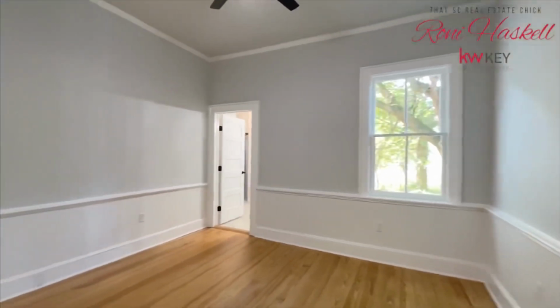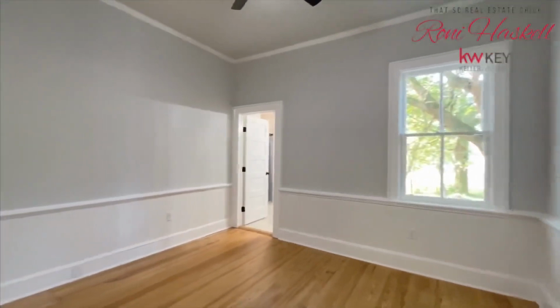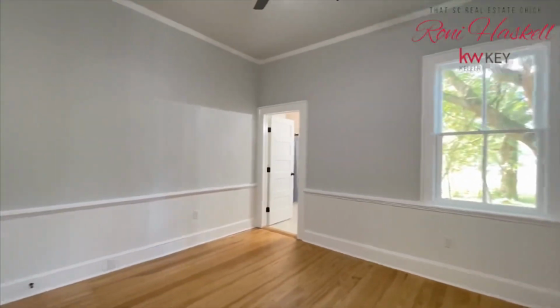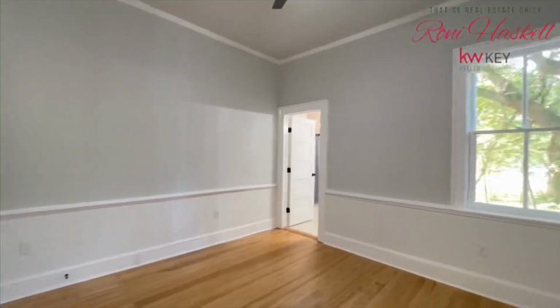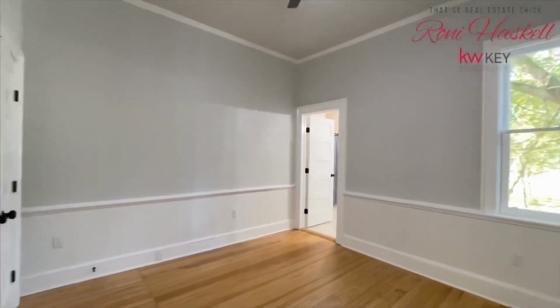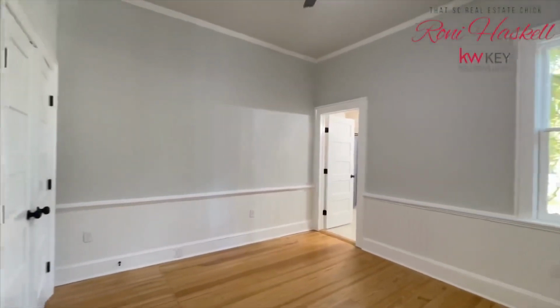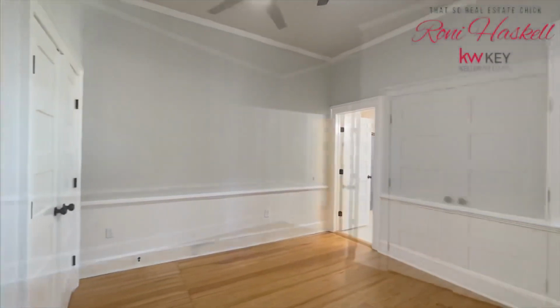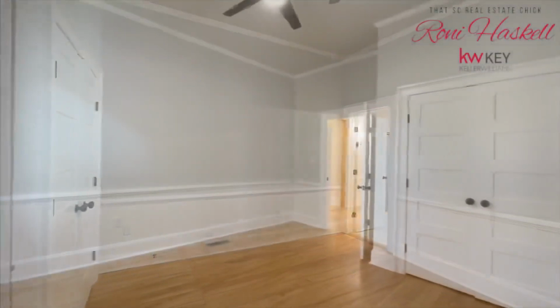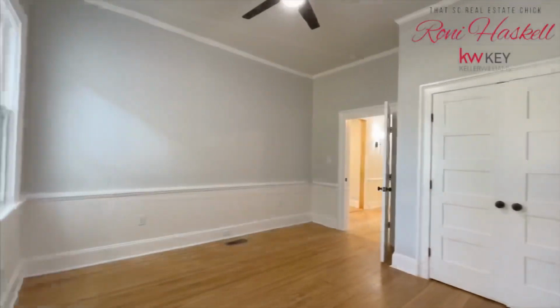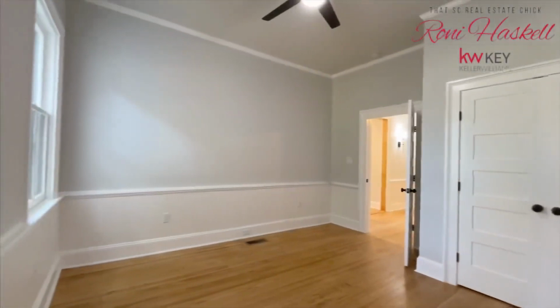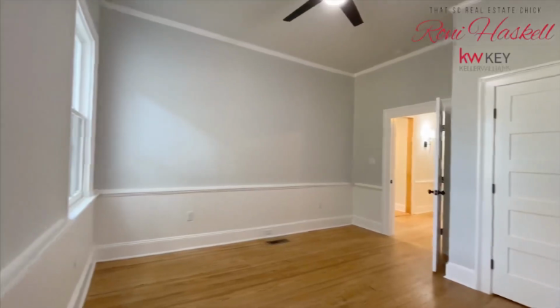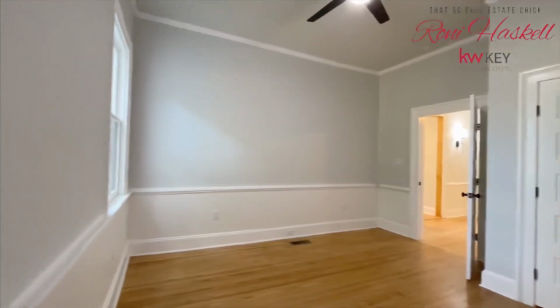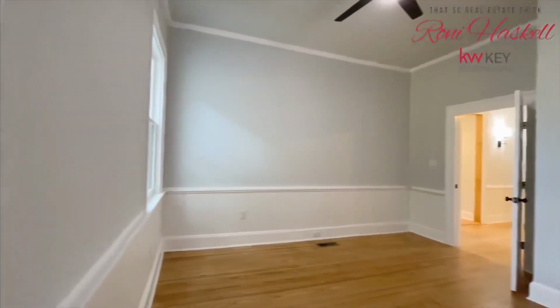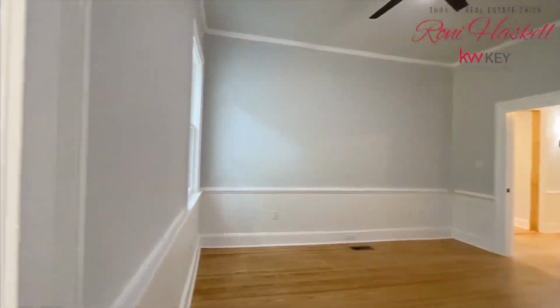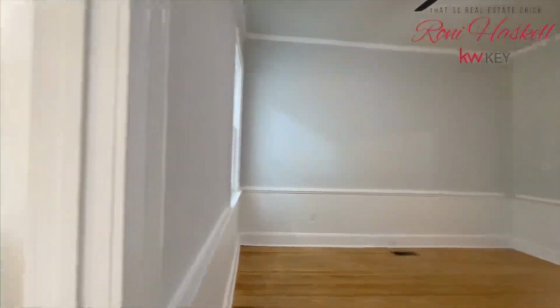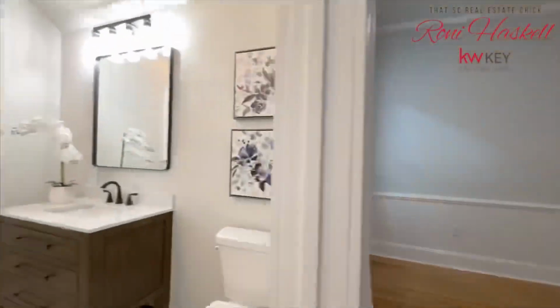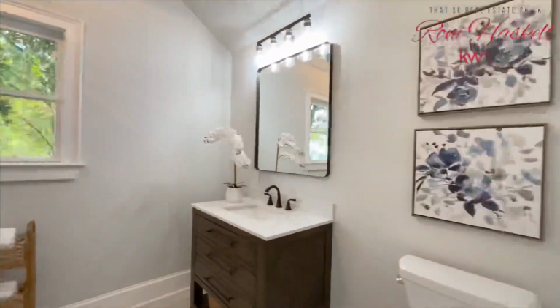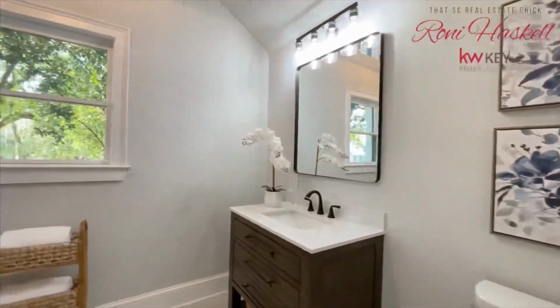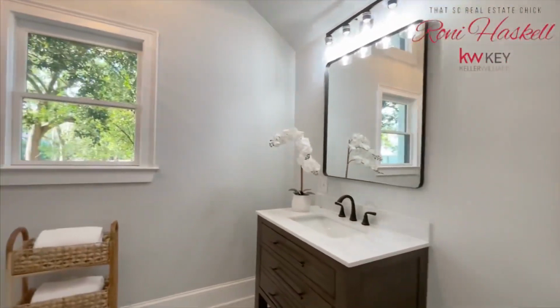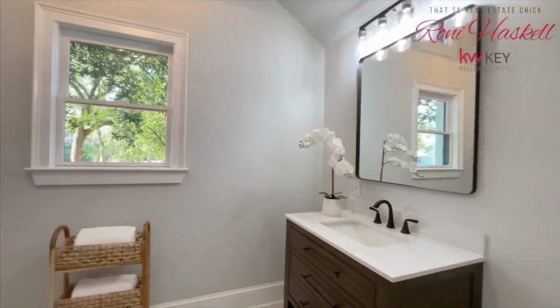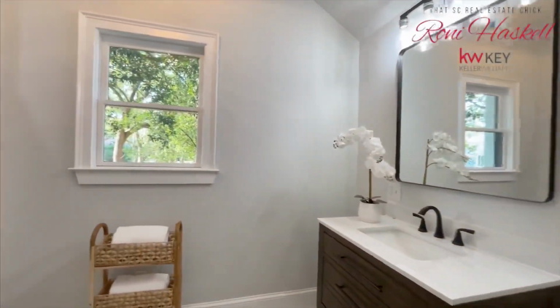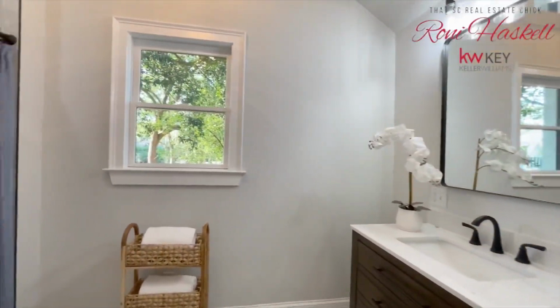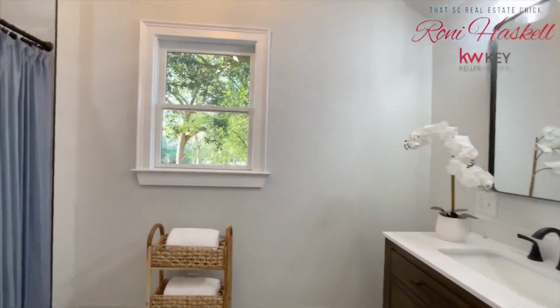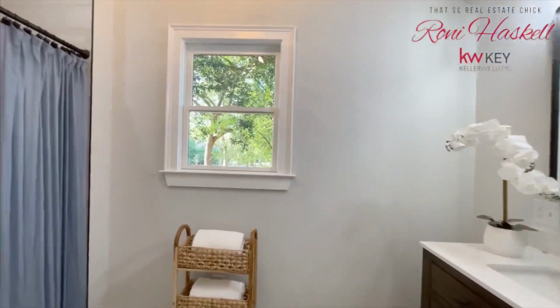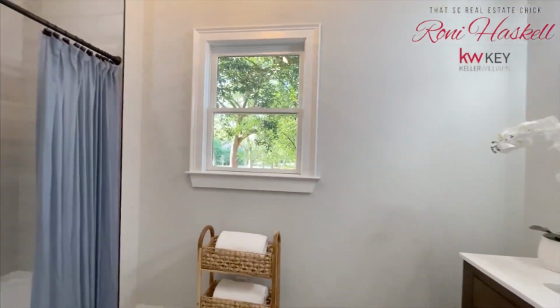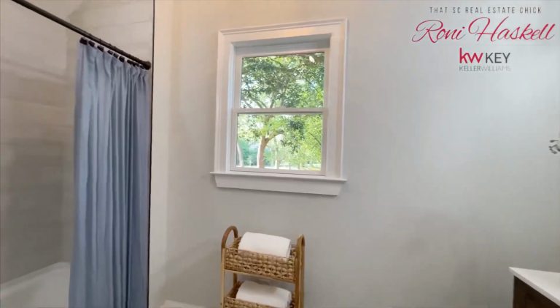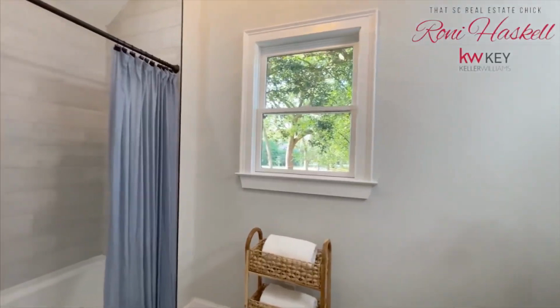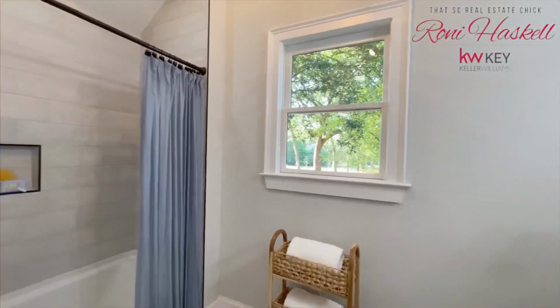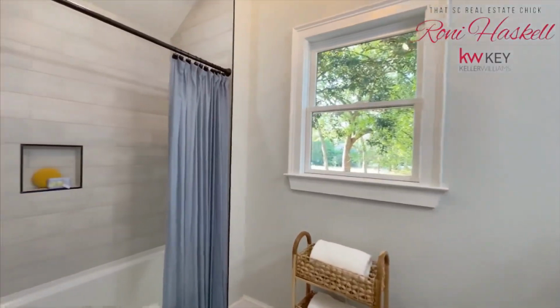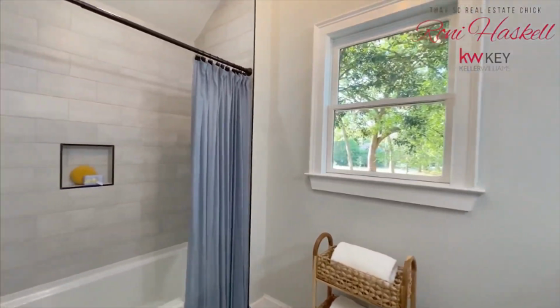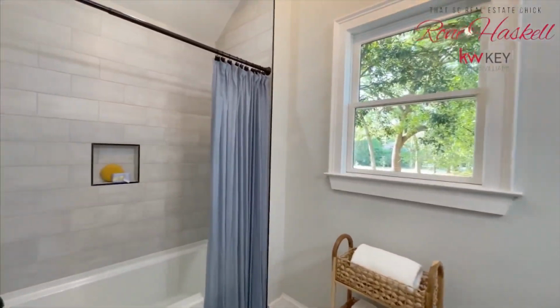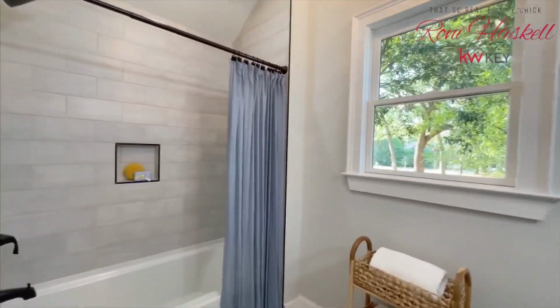As you enter into the bedrooms, you will see that they have high ceilings and lots of space. The closets are oversized, giving great storage throughout the home.